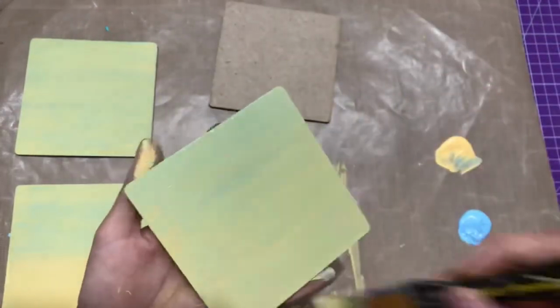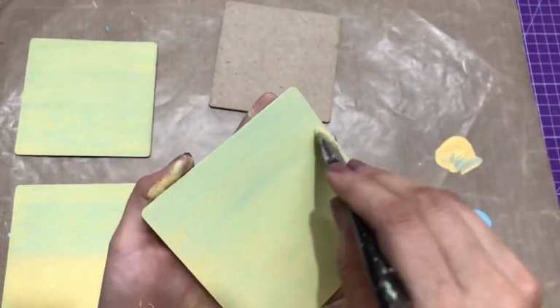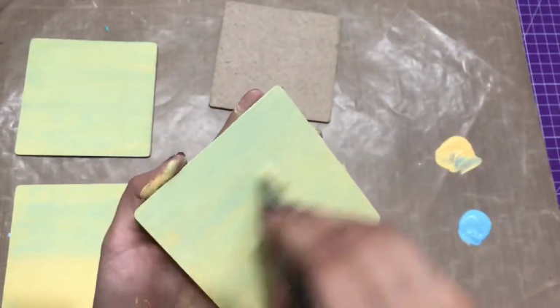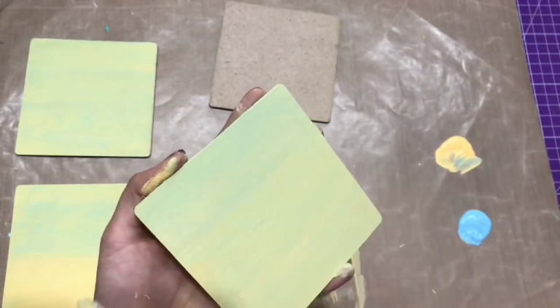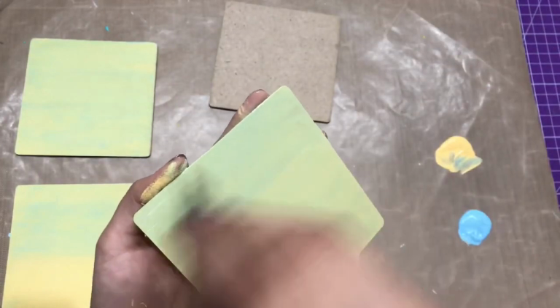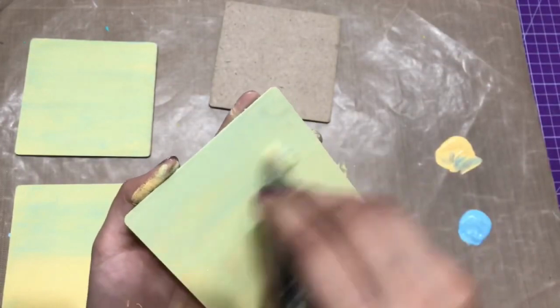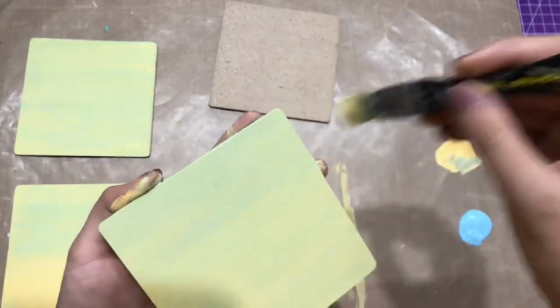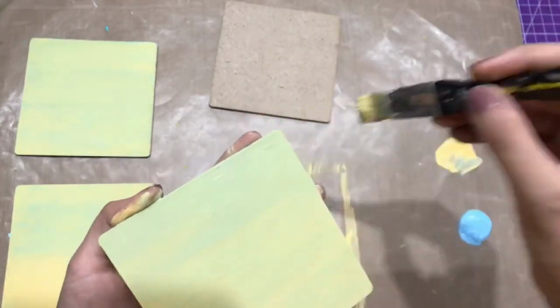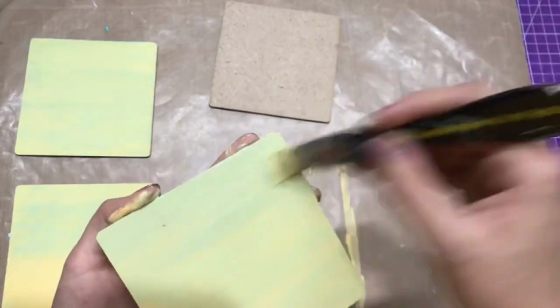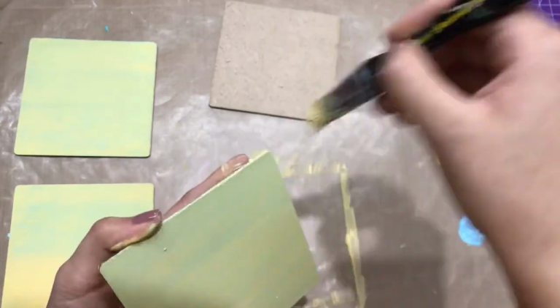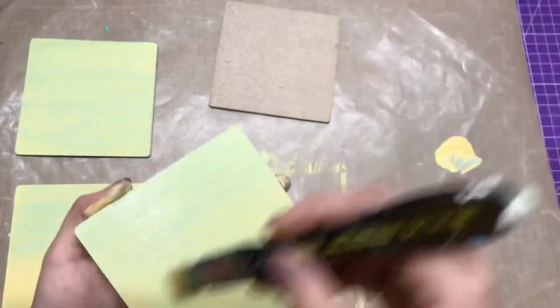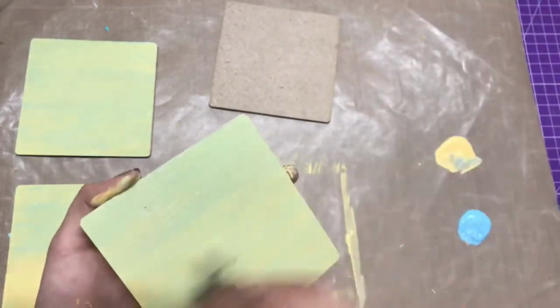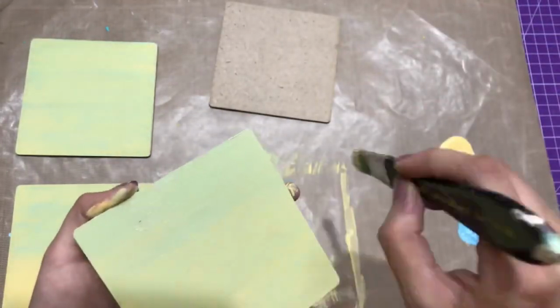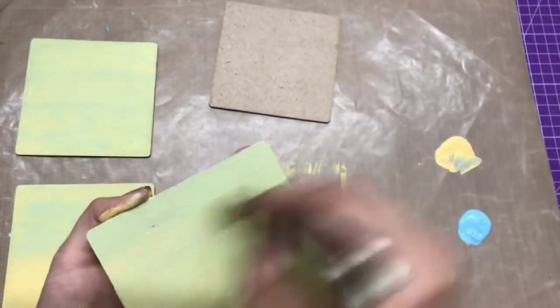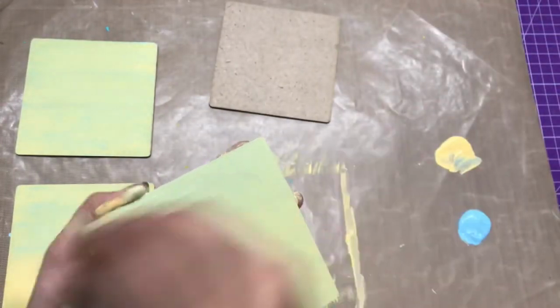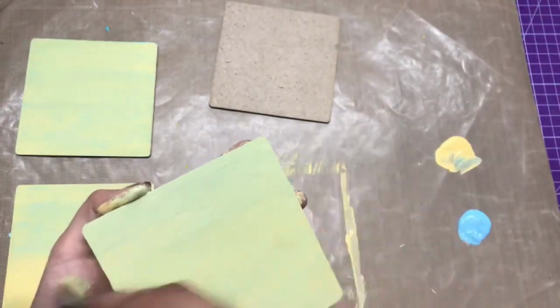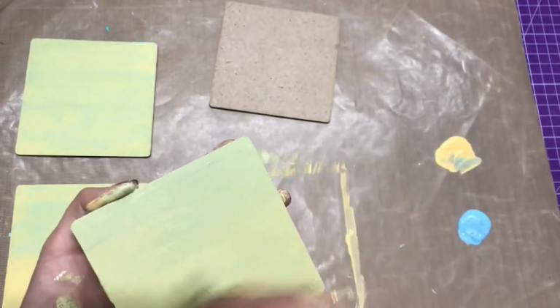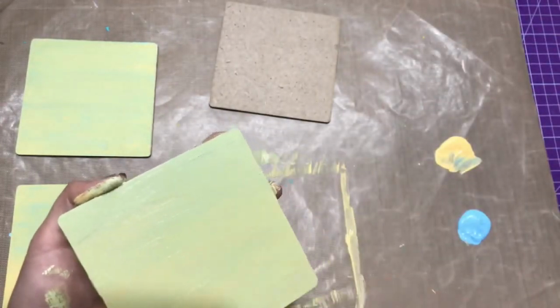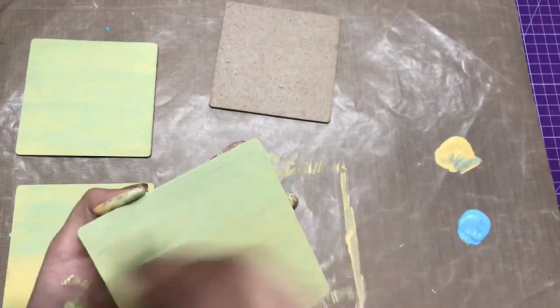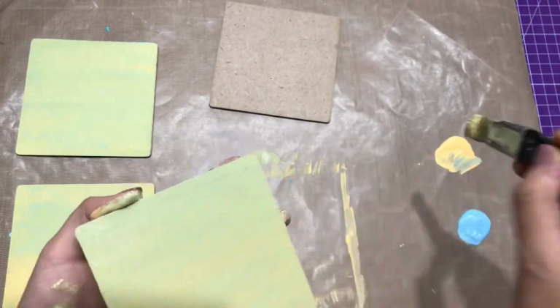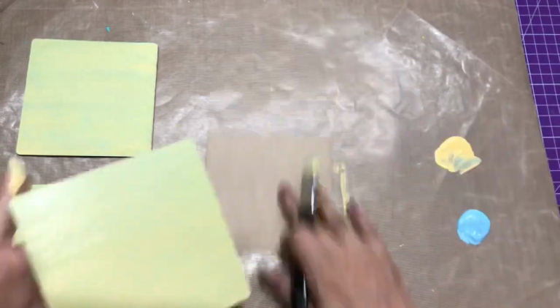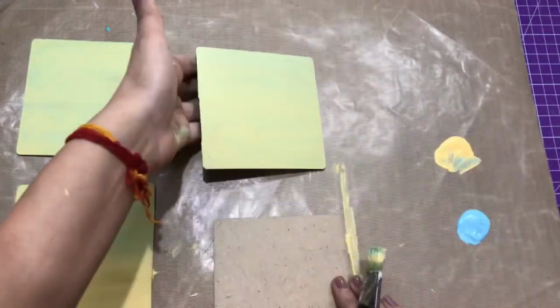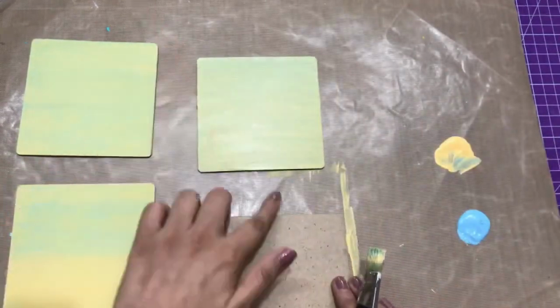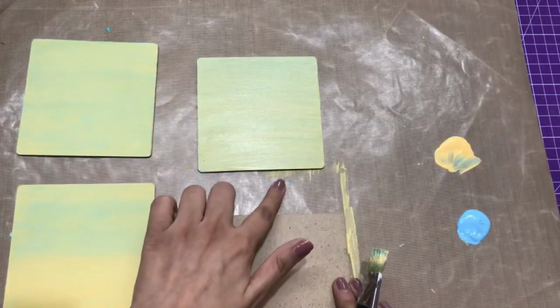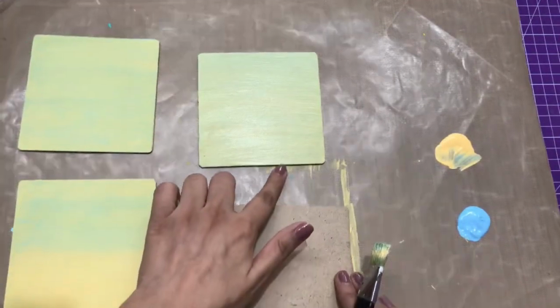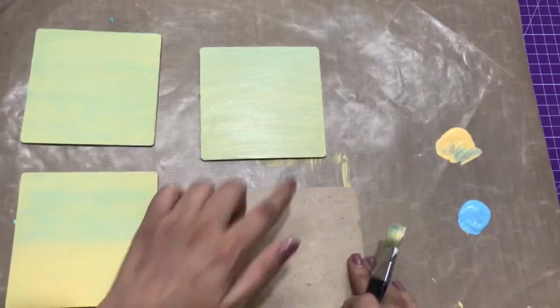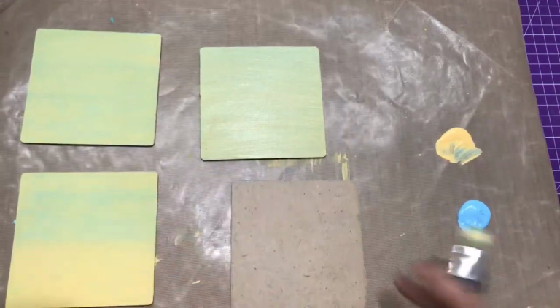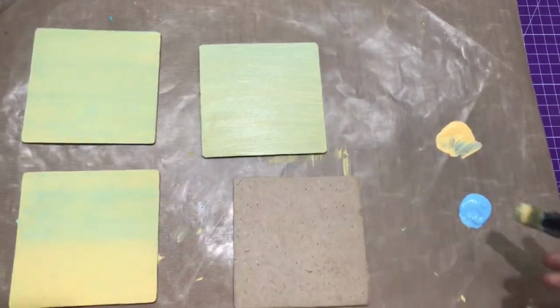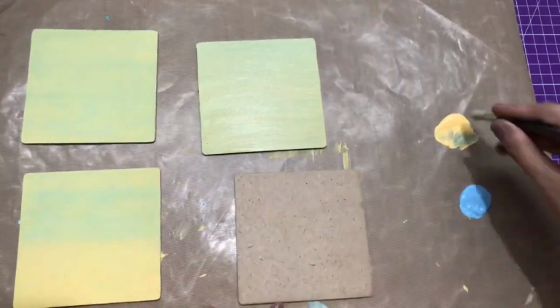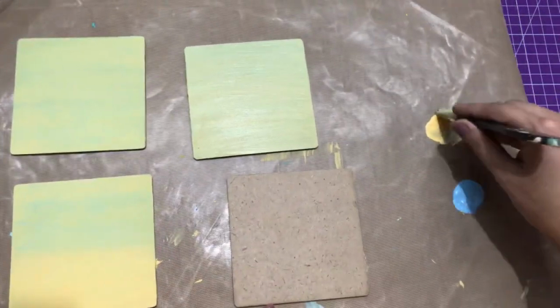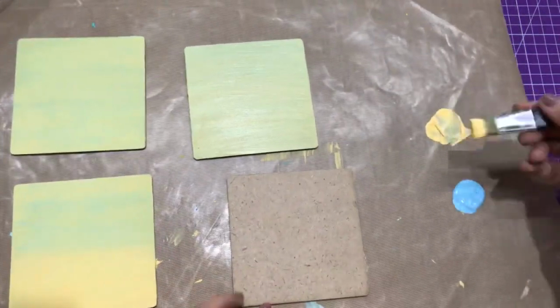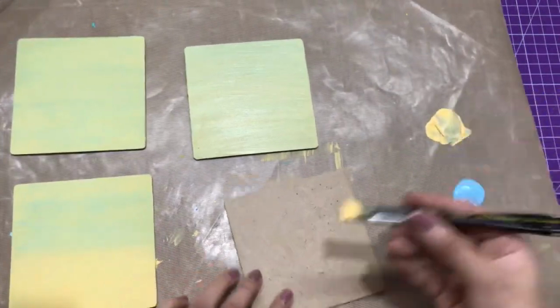These days it's so easy to create projects using Transfer Me, so I thought to make coasters and share a tutorial with you all. Just in case you're liking it, don't forget to hit the like button. Now I'm going to show you the second technique.